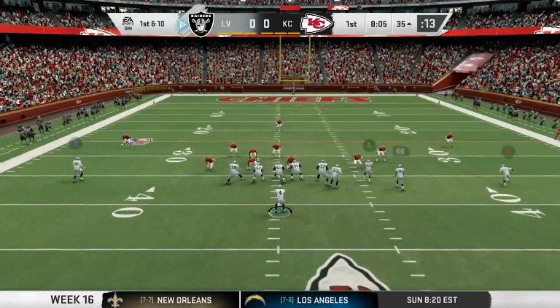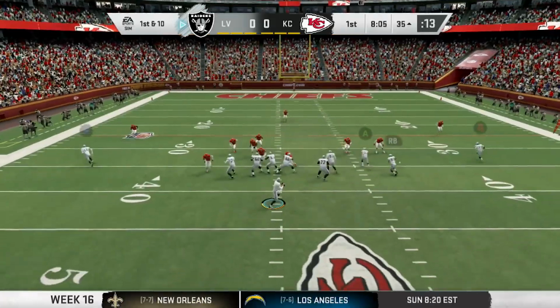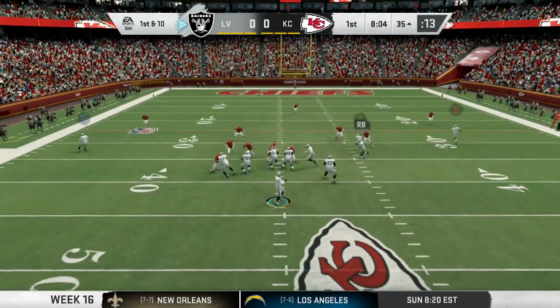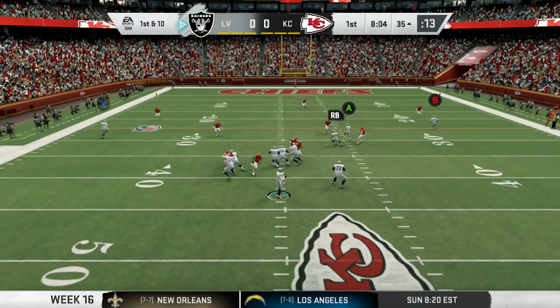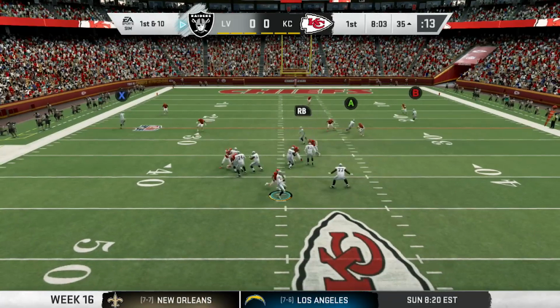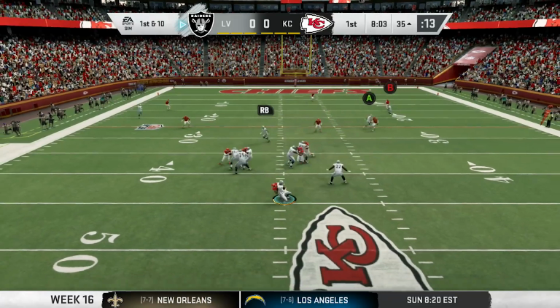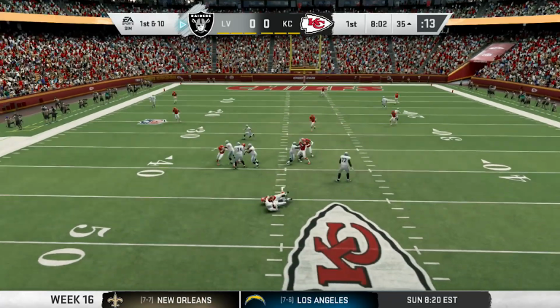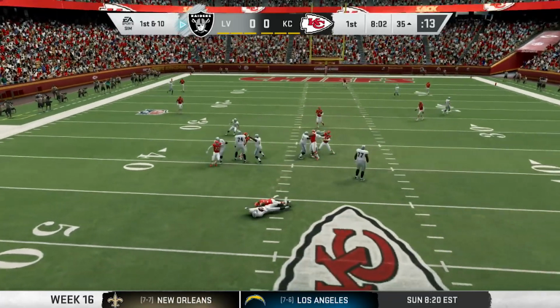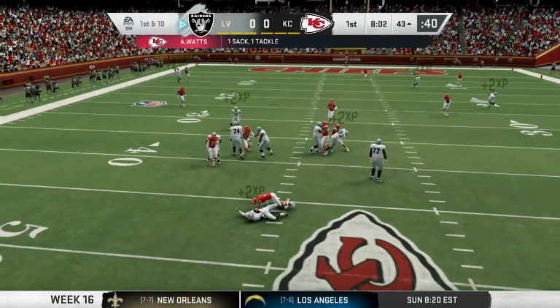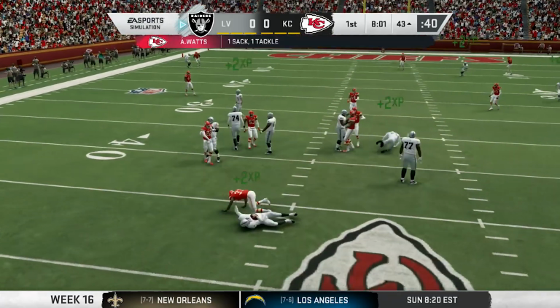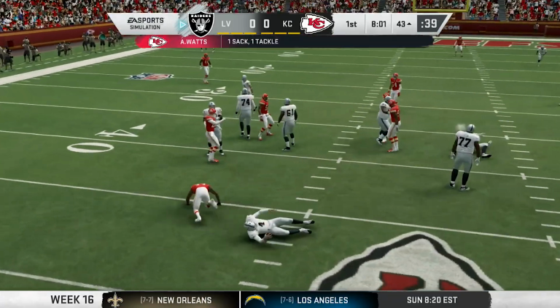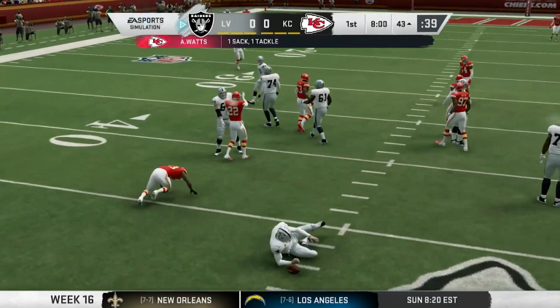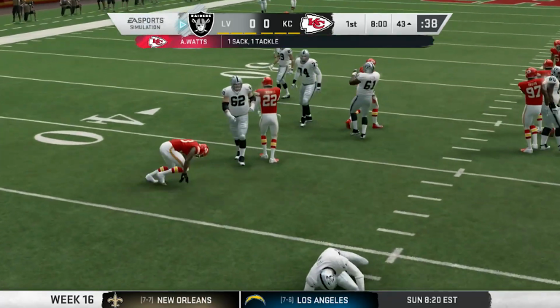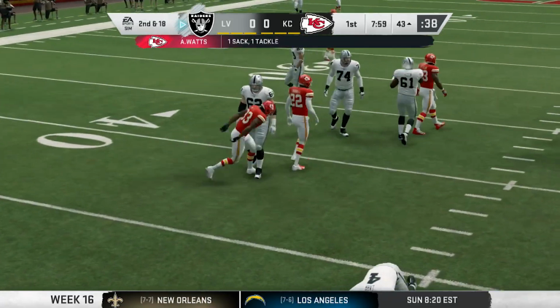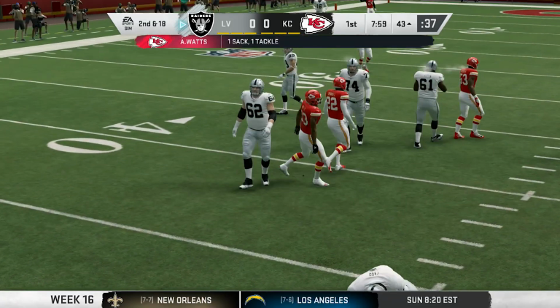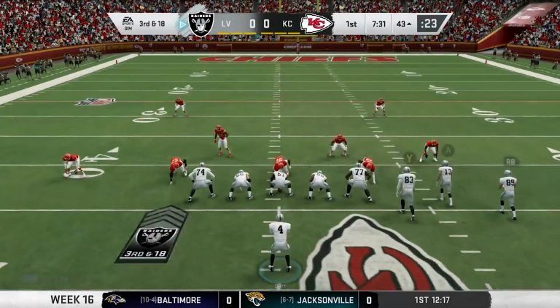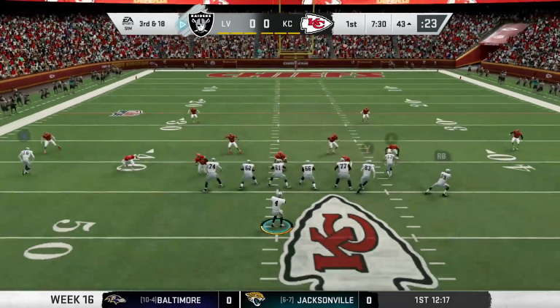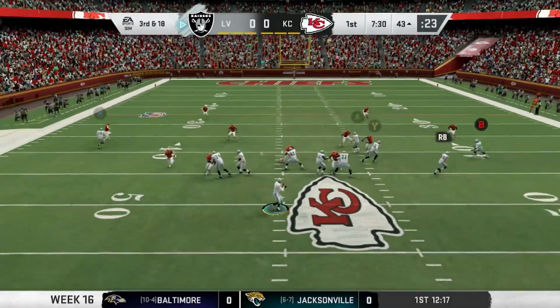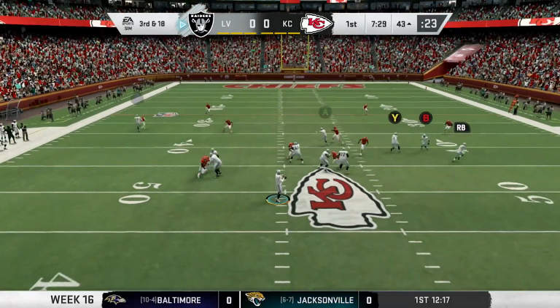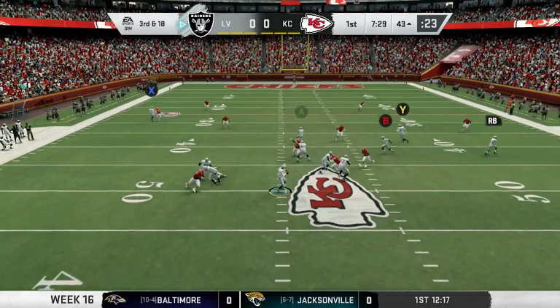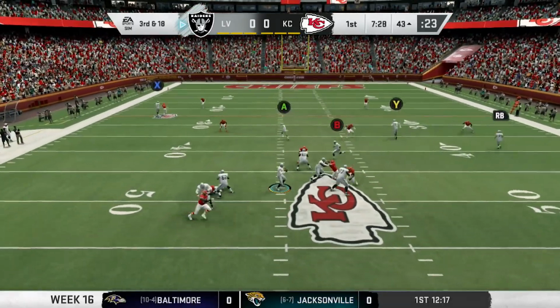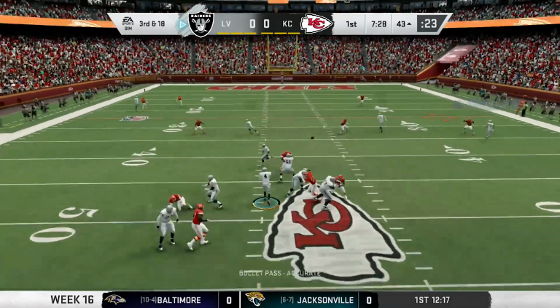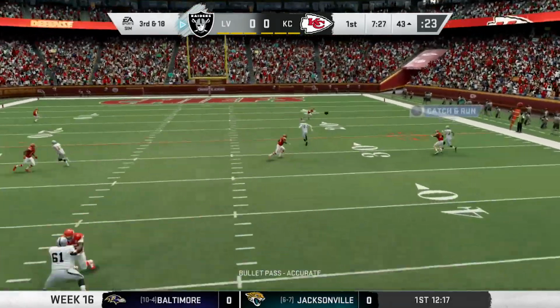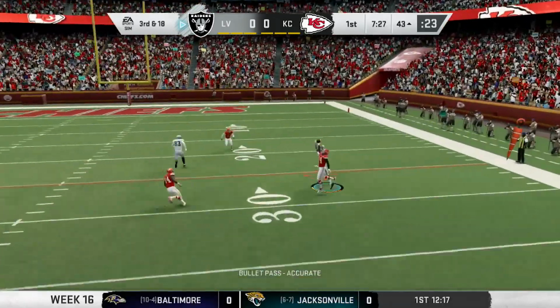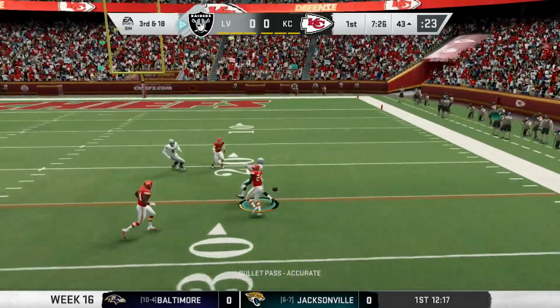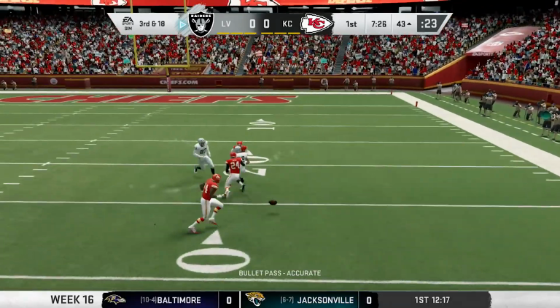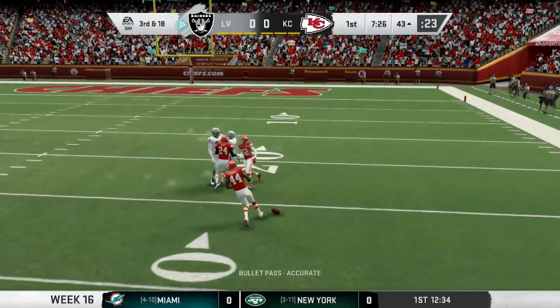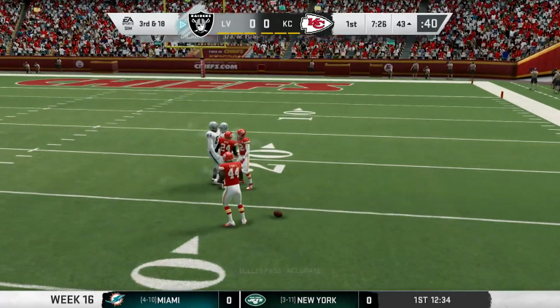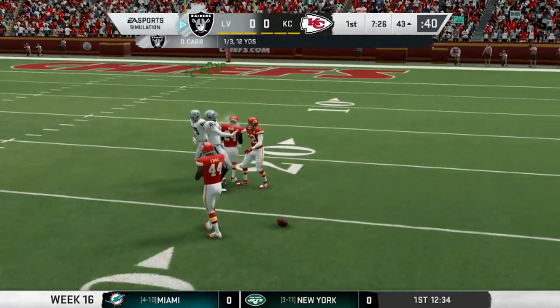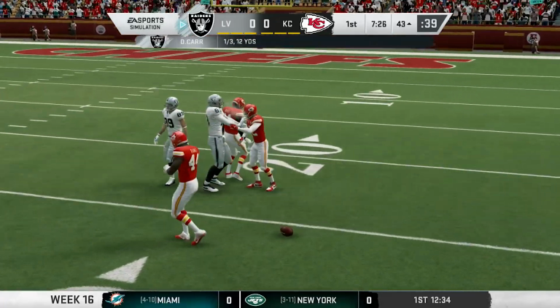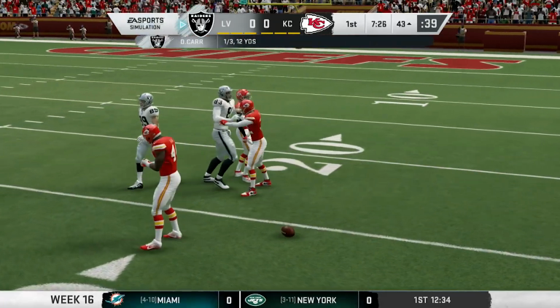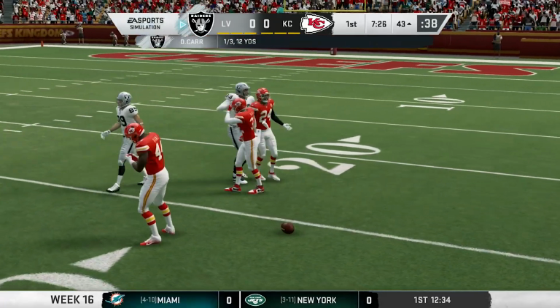It's a new set of downs and Carr's in the empty set, but here comes the blitz. Watts comes untouched to get the sack. Now we're facing third and long. Carr goes back to the air, steps up in the pocket and tries to hit Blake, but it gets batted down. Raiders would punt.